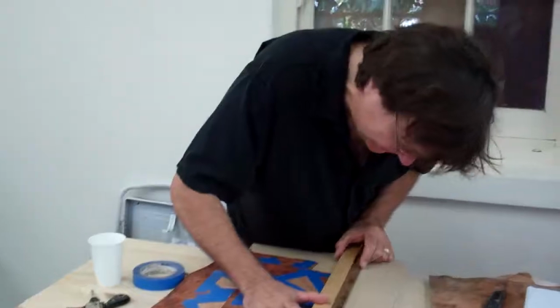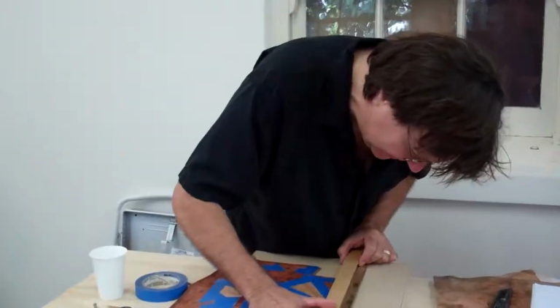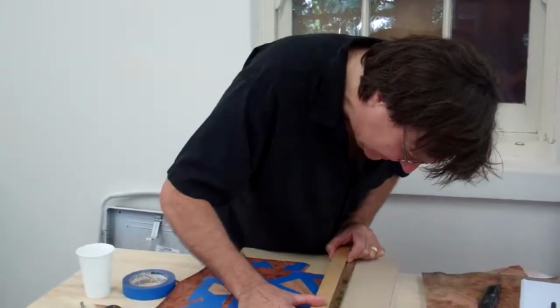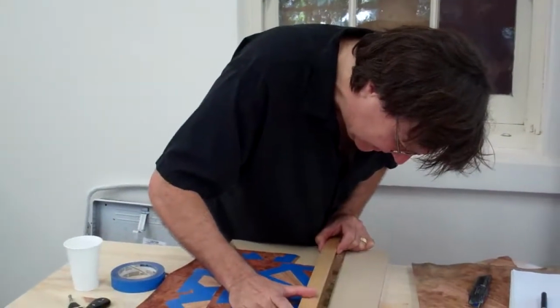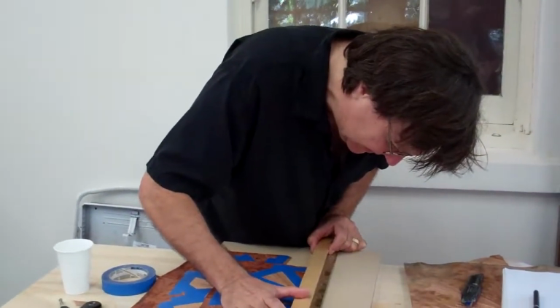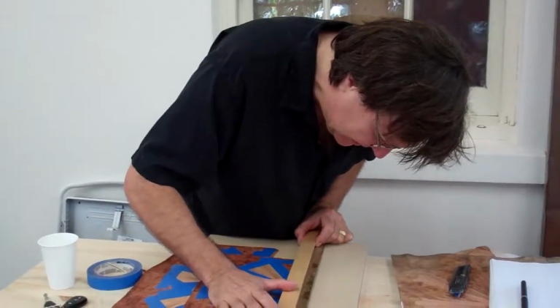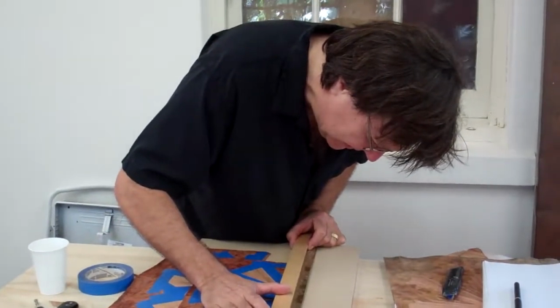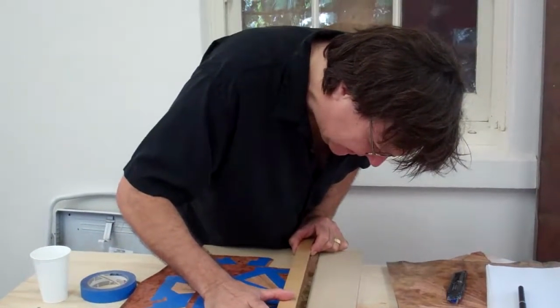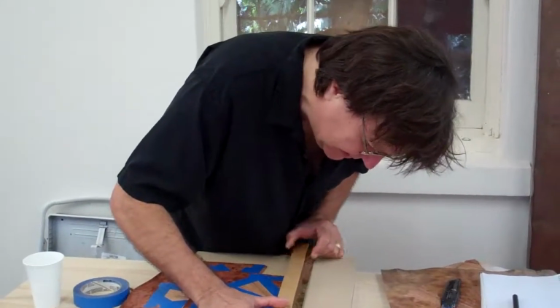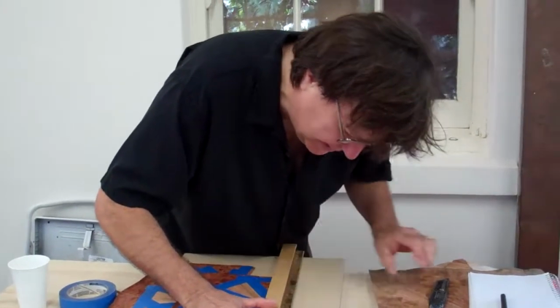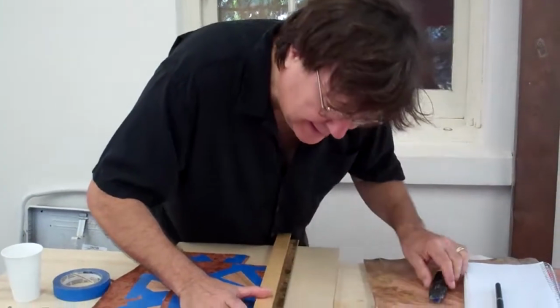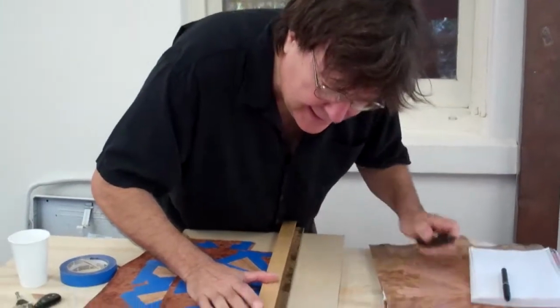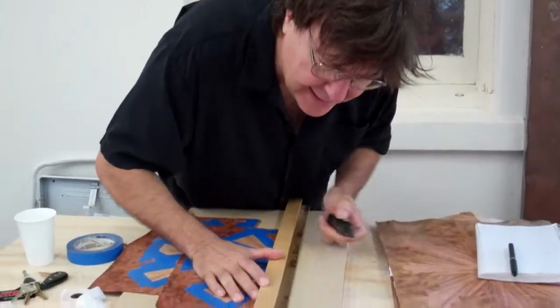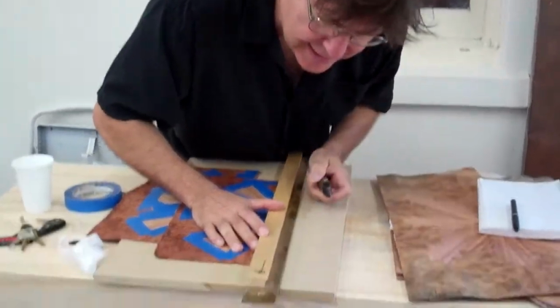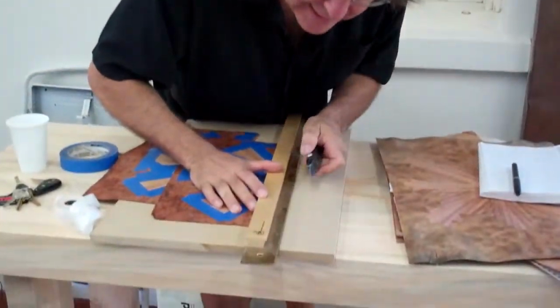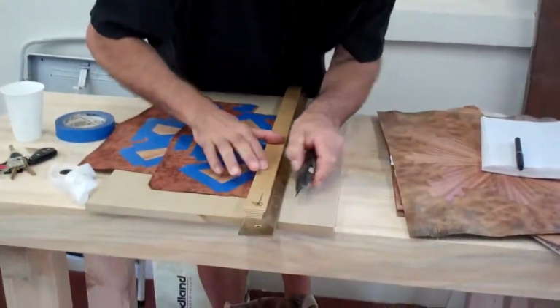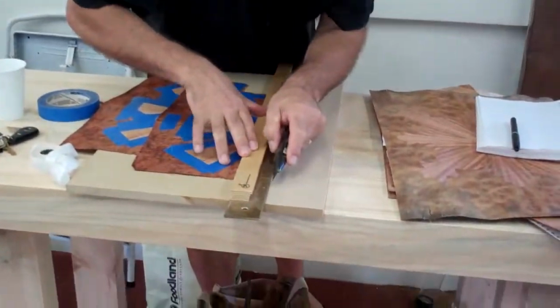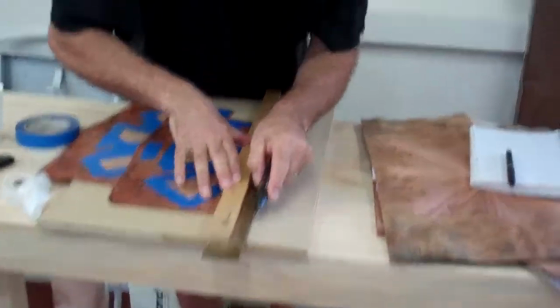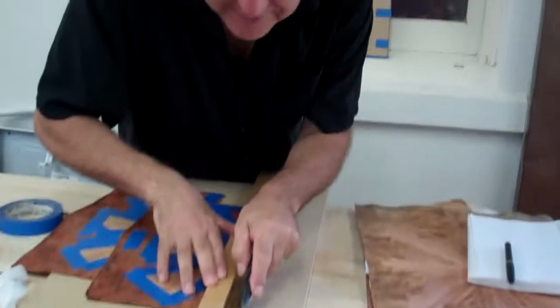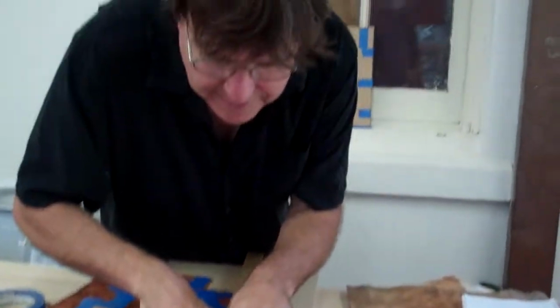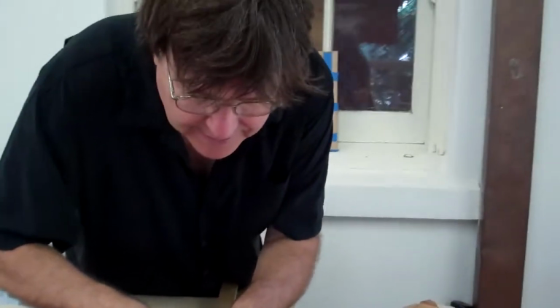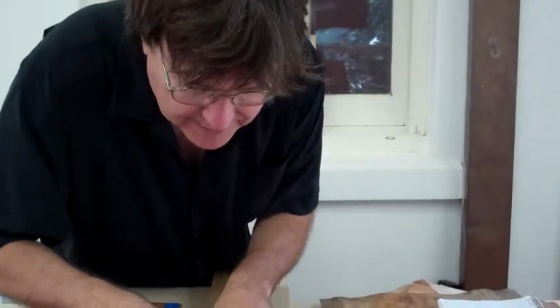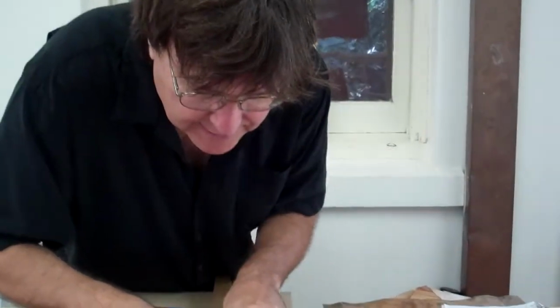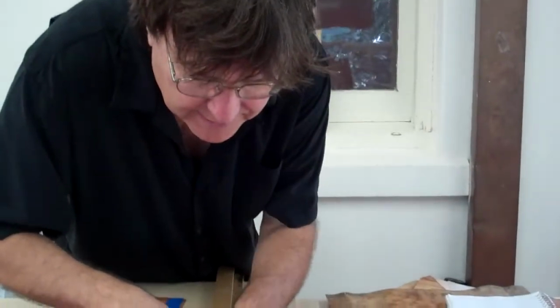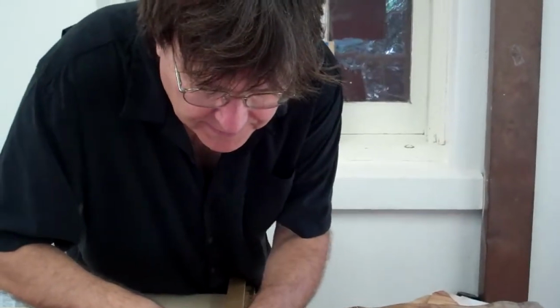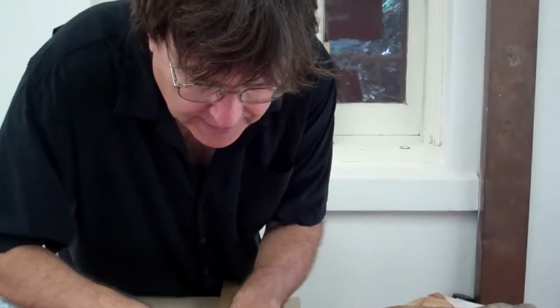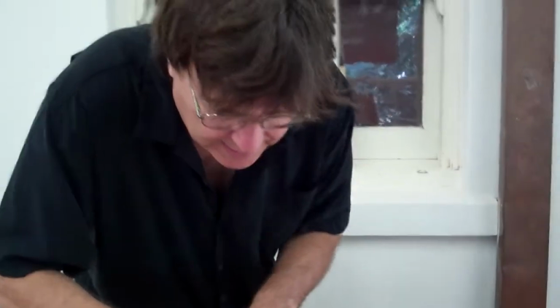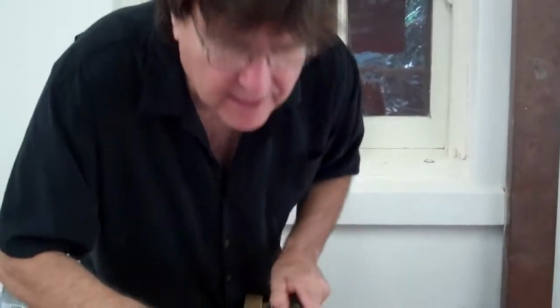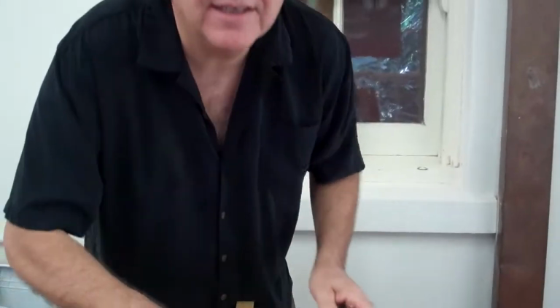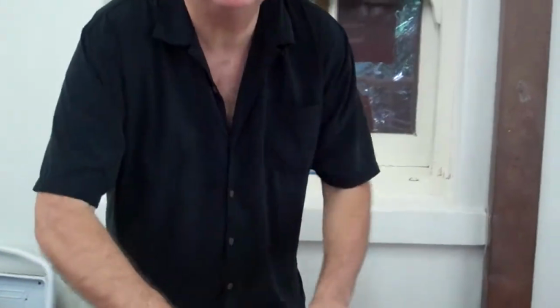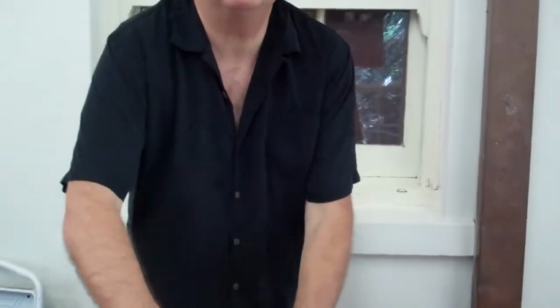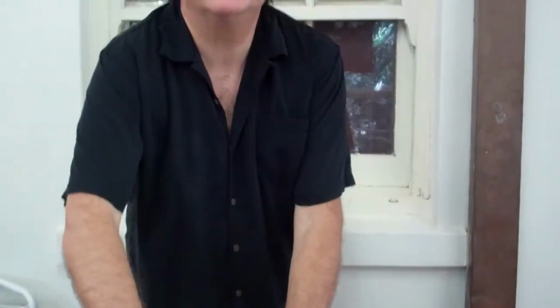Here we are at the Huey and we have an artist doing some work here. Maybe you could just tell us your name real quick and what you're working on.